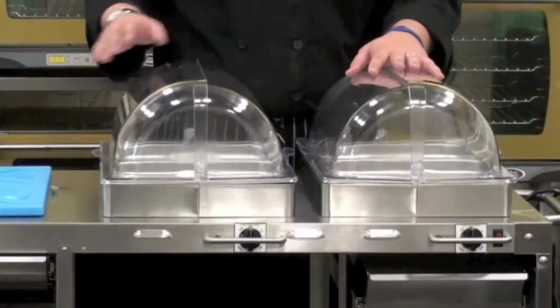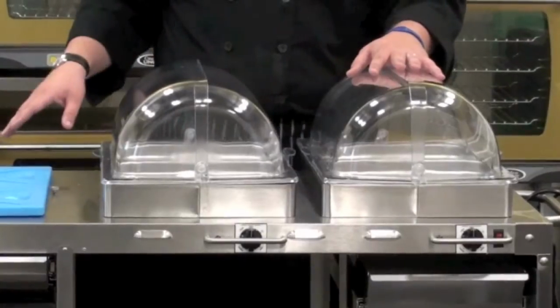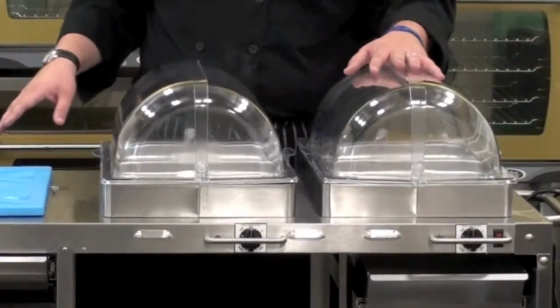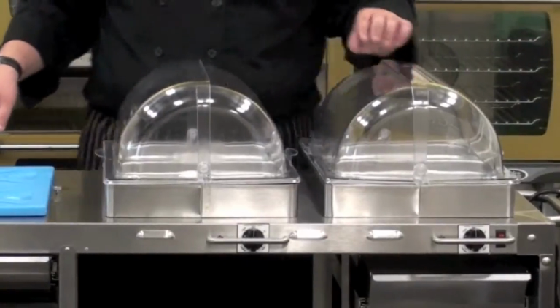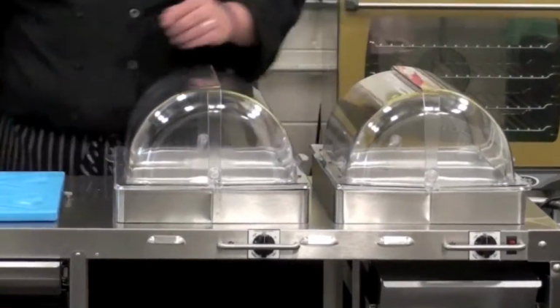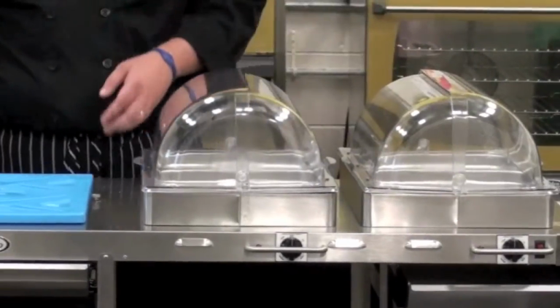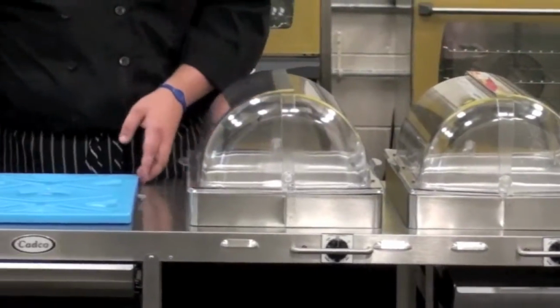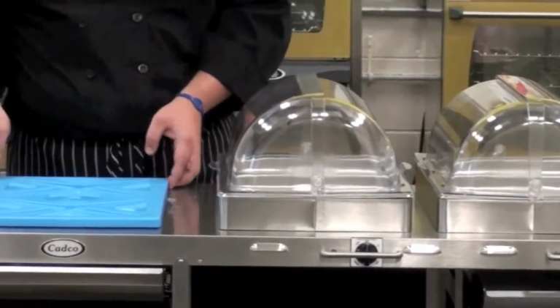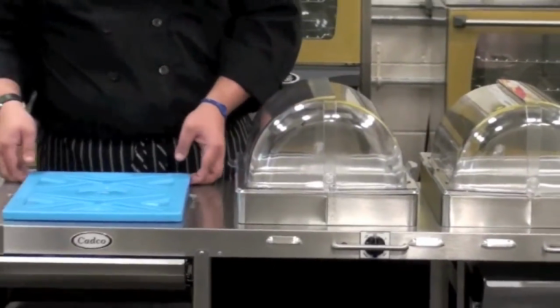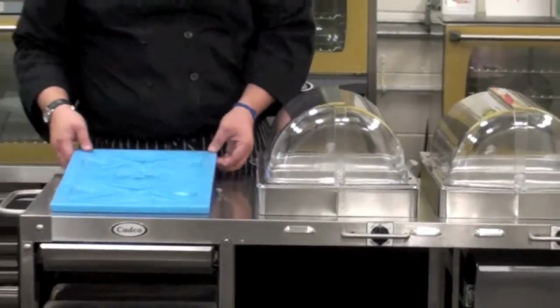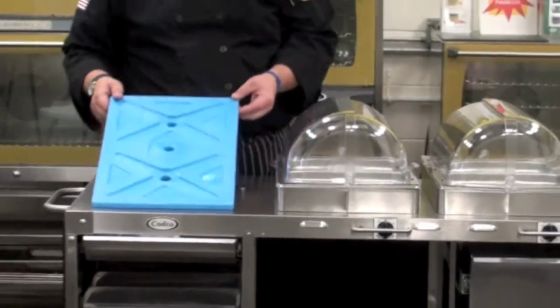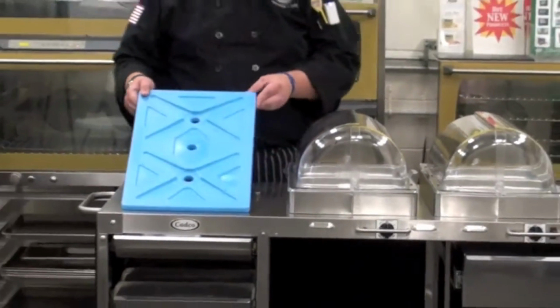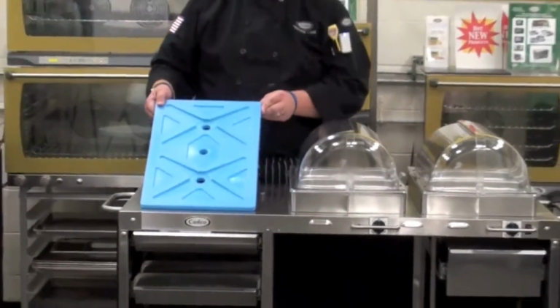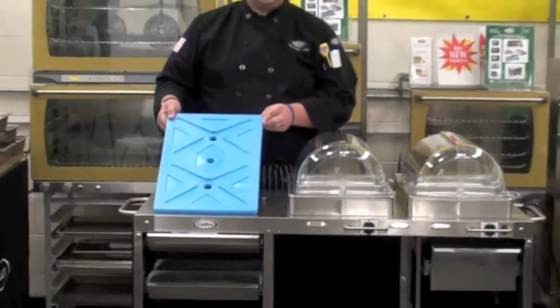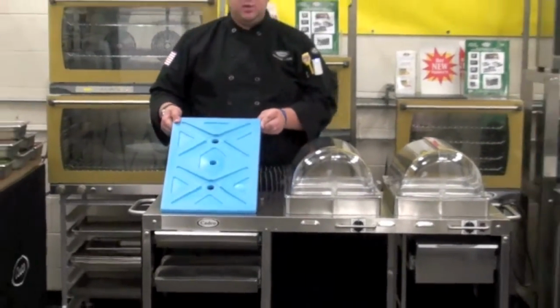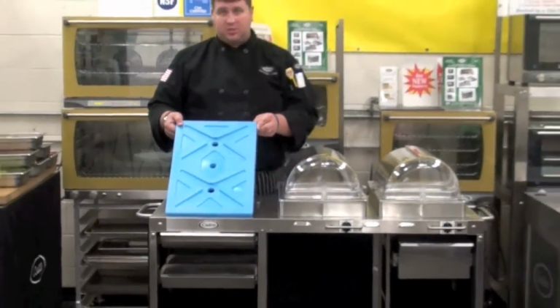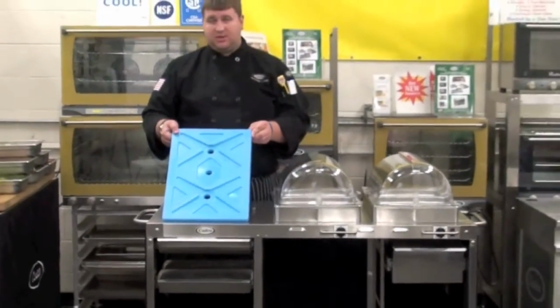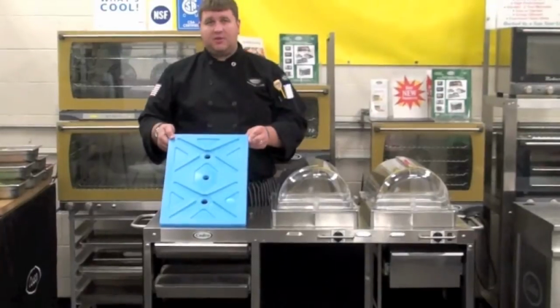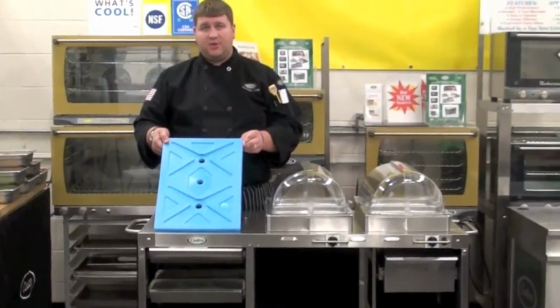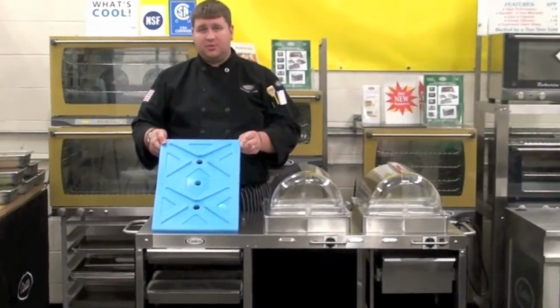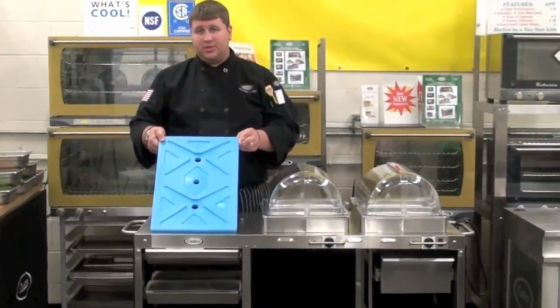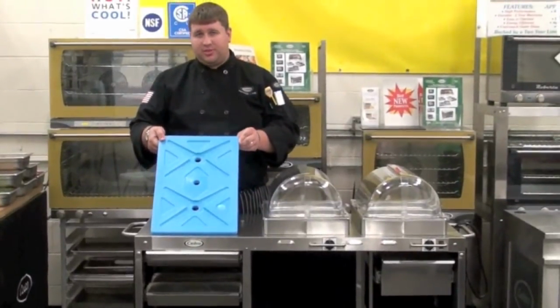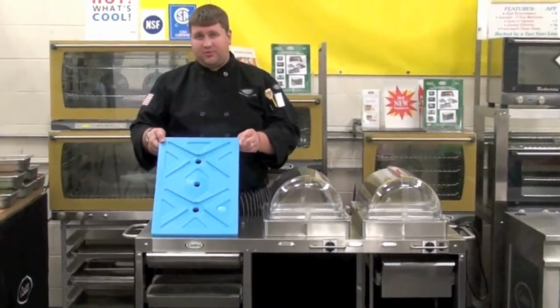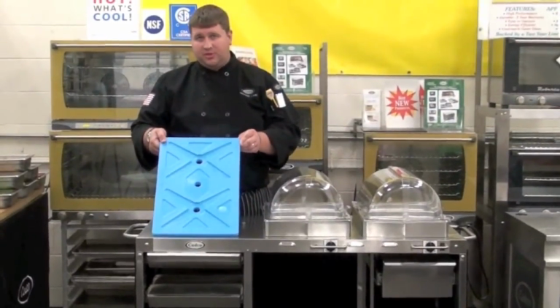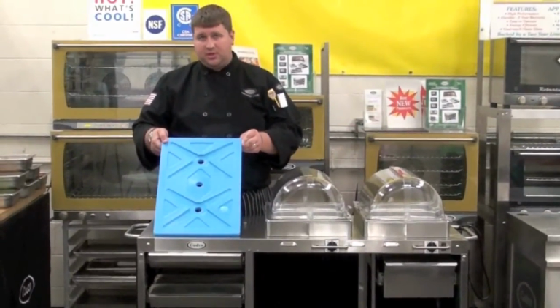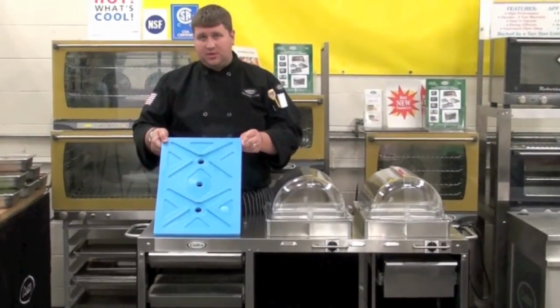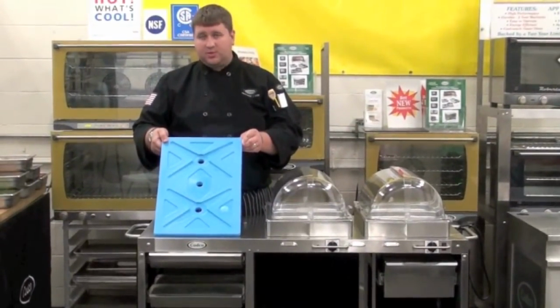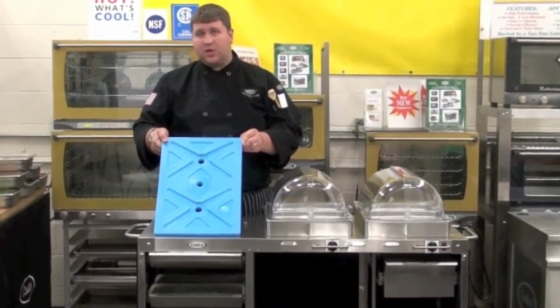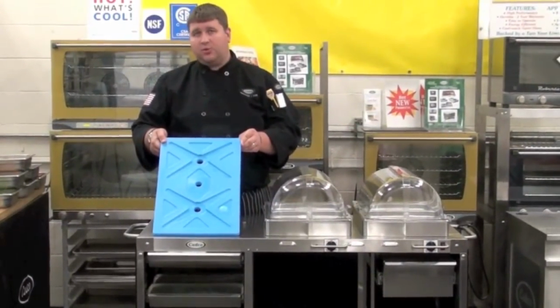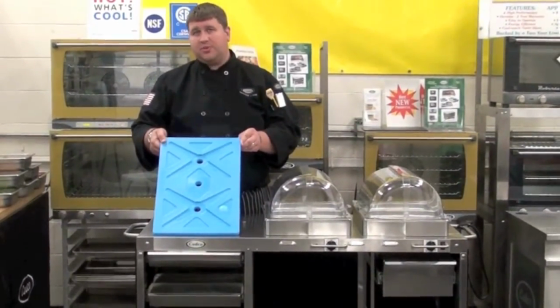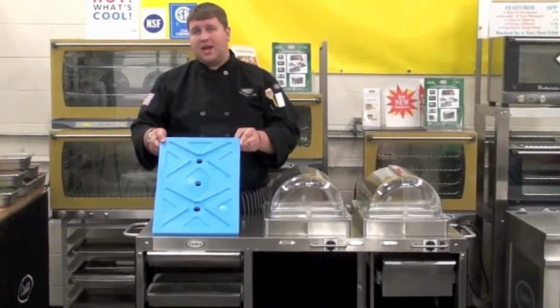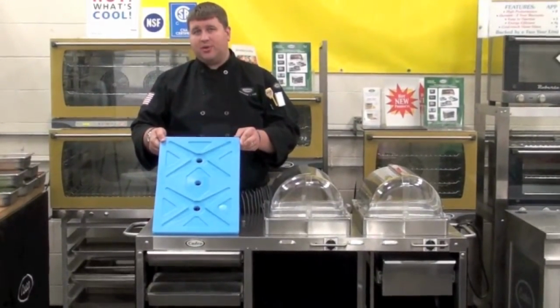The cold surface is controlled by a Cambro cam chiller which you can place right in the freezer. Frozen, this will stay cool for up to eight hours.